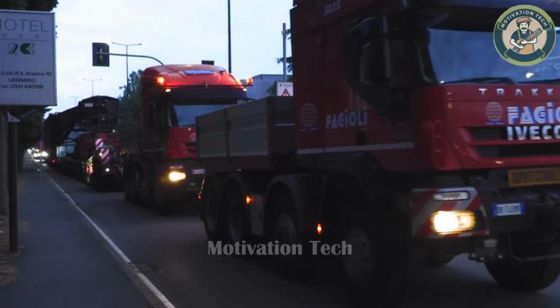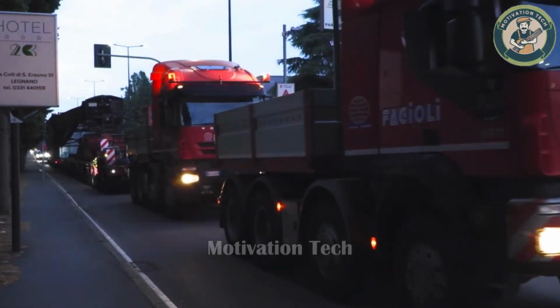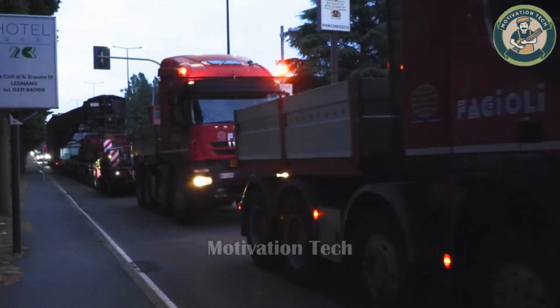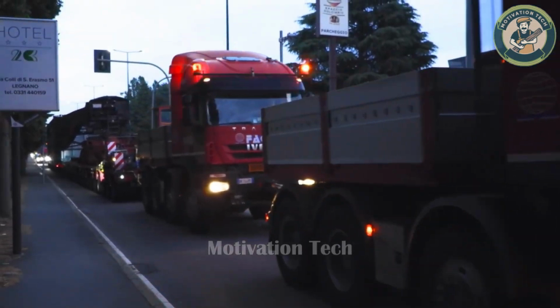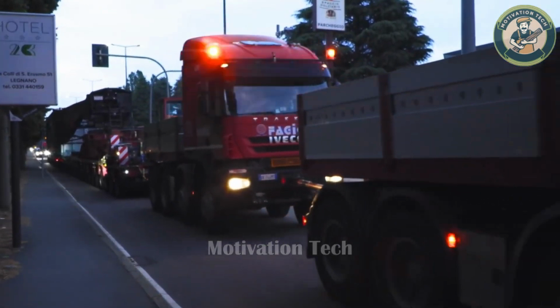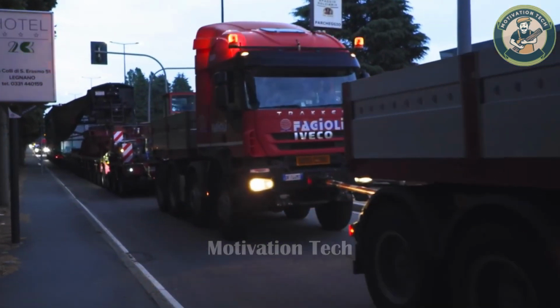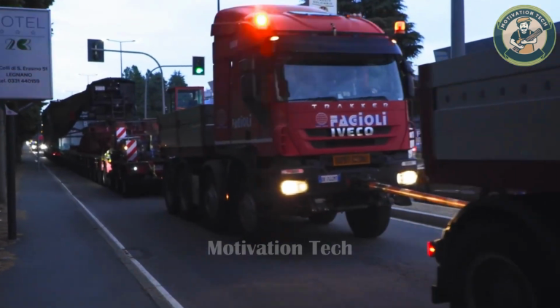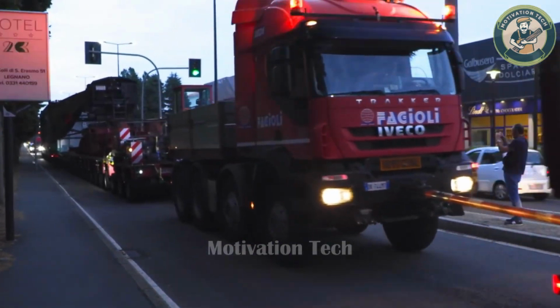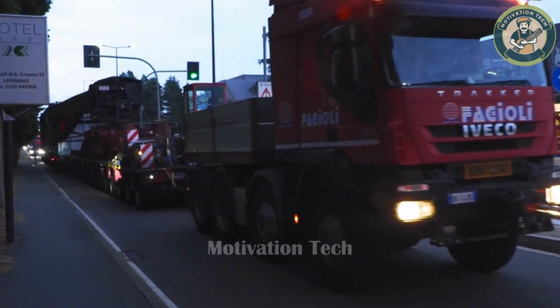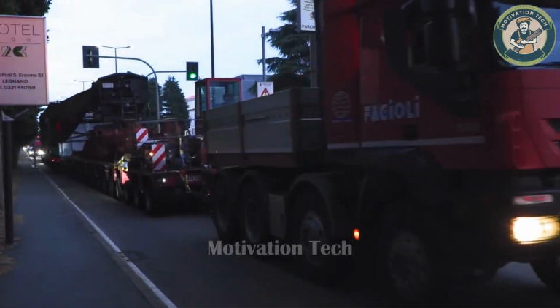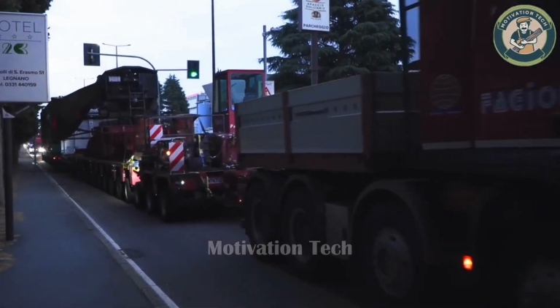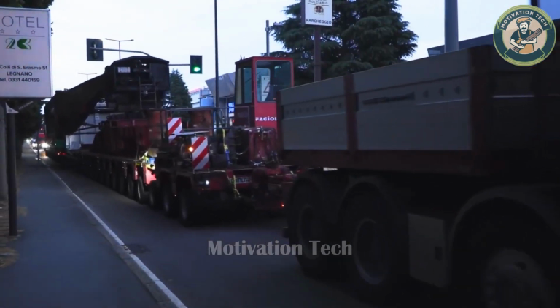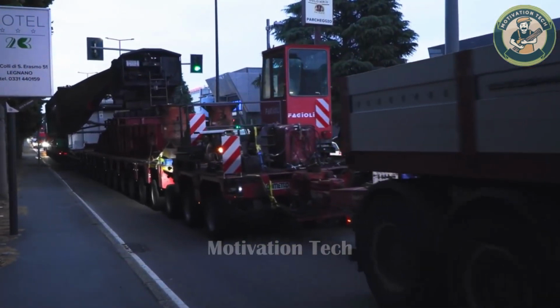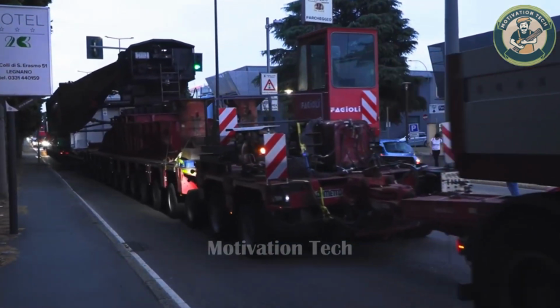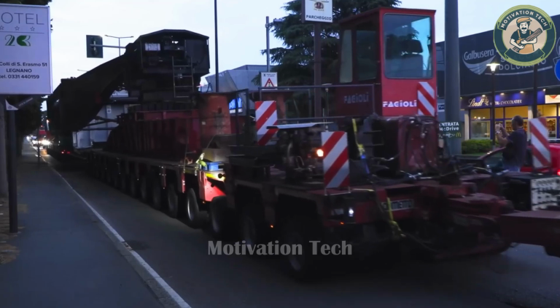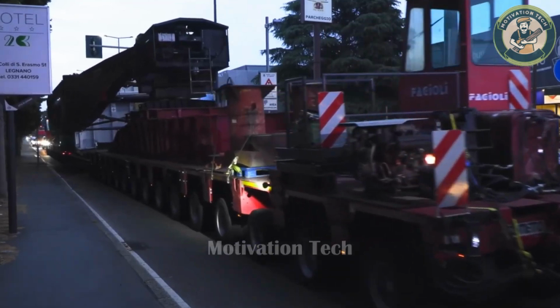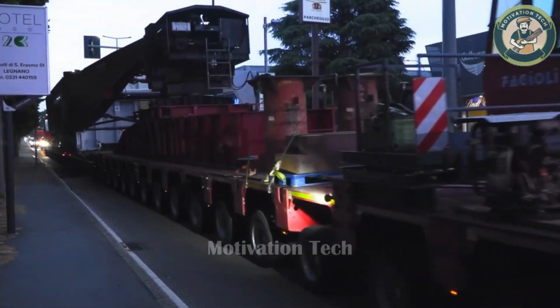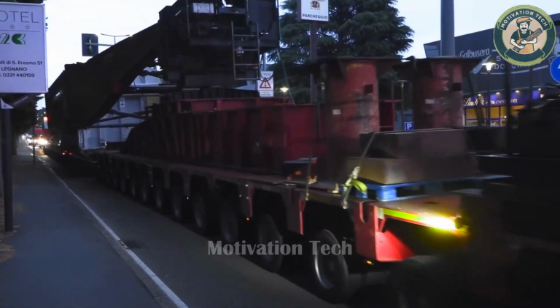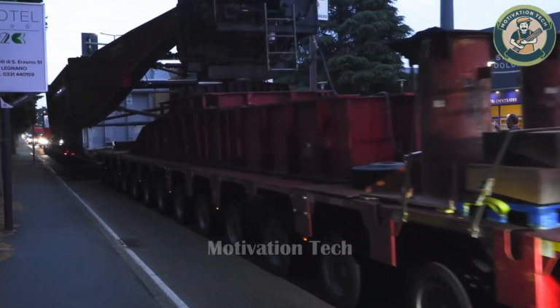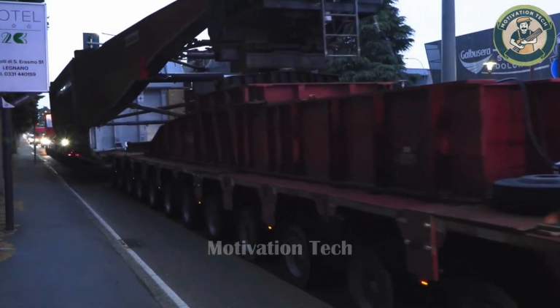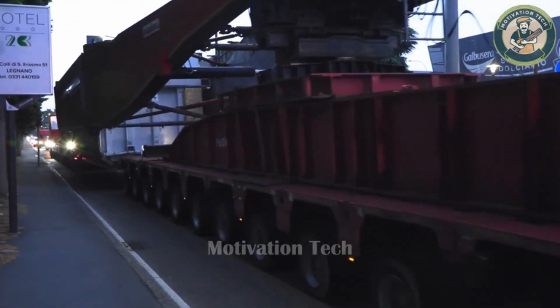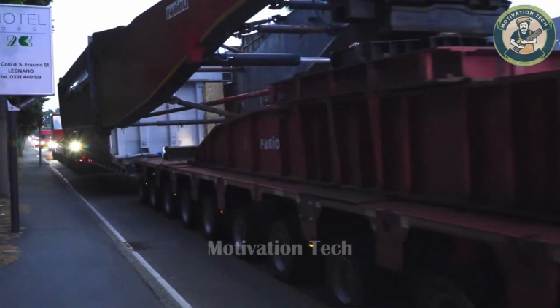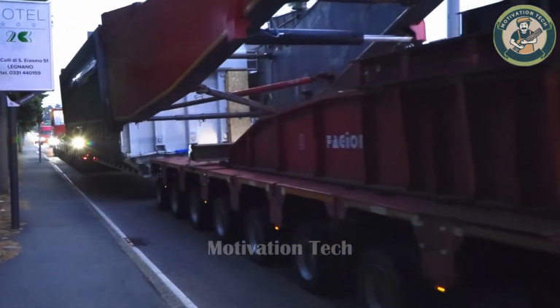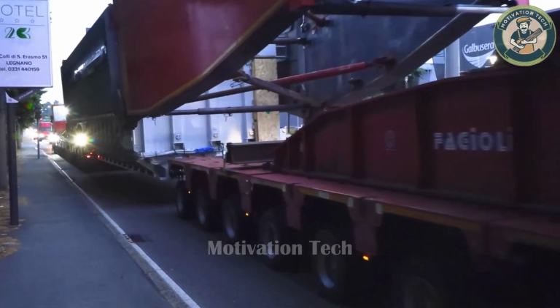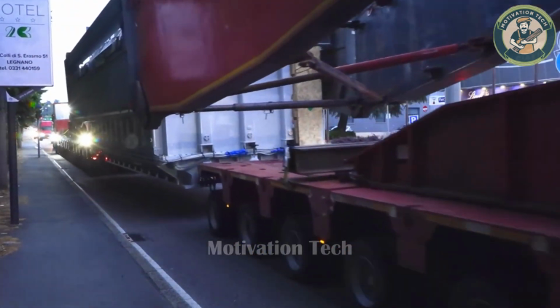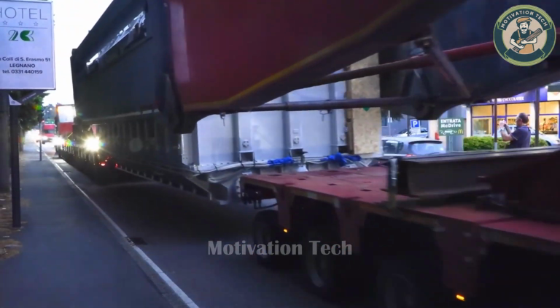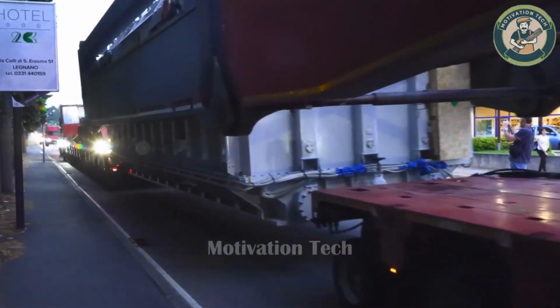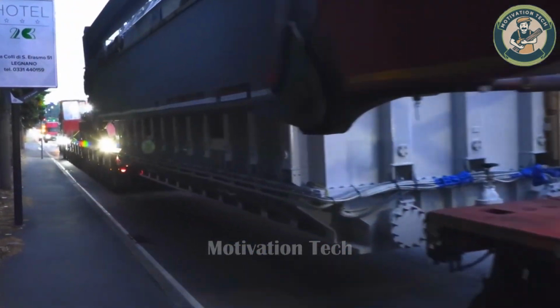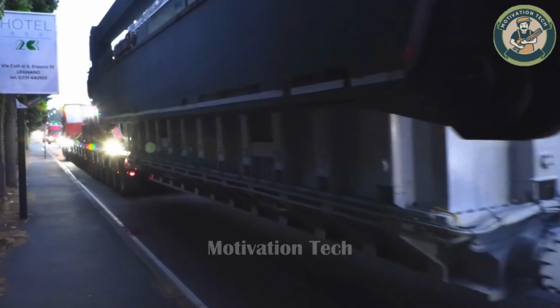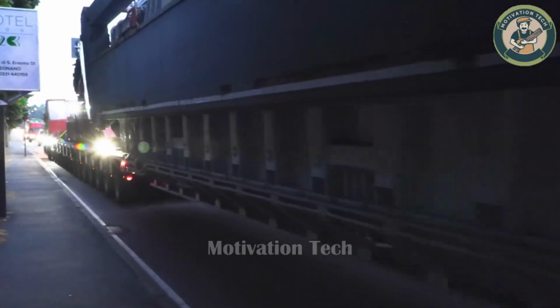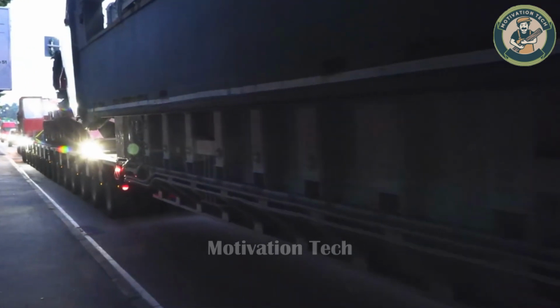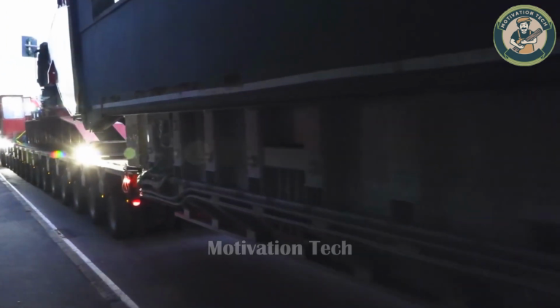The team's precision and the load-bearing capability of each vehicle showcase the absolute accuracy and expertise required to maneuver through these streets.